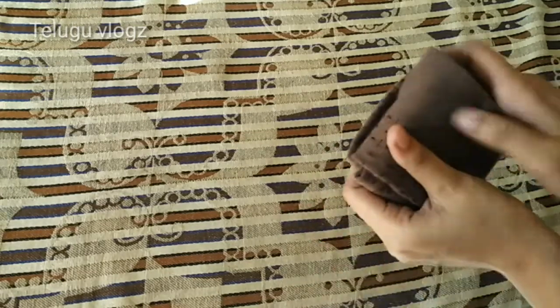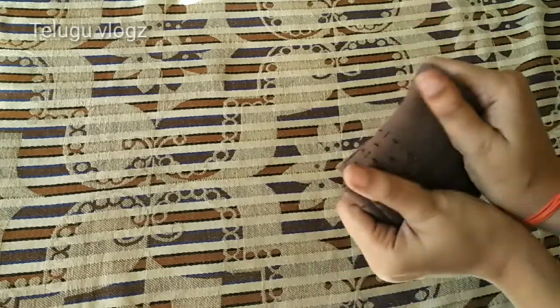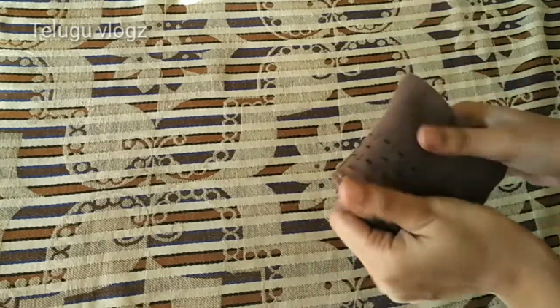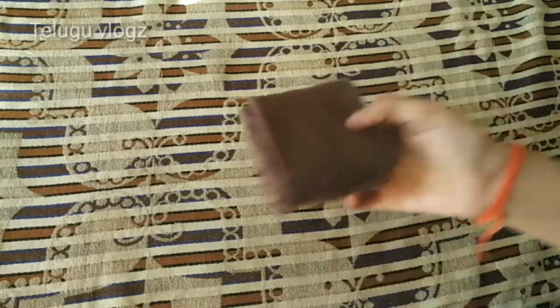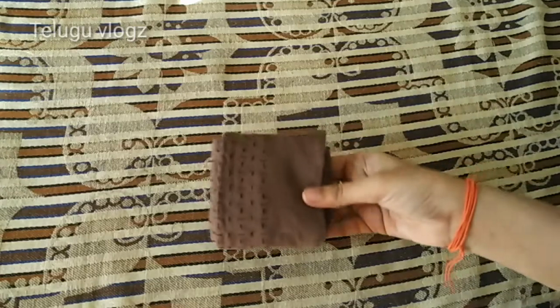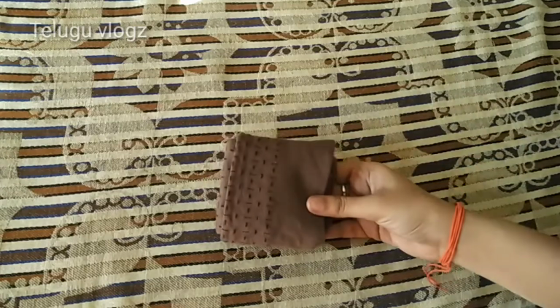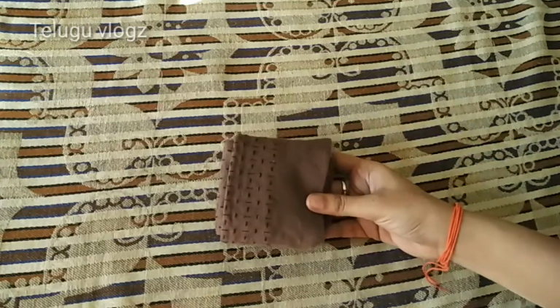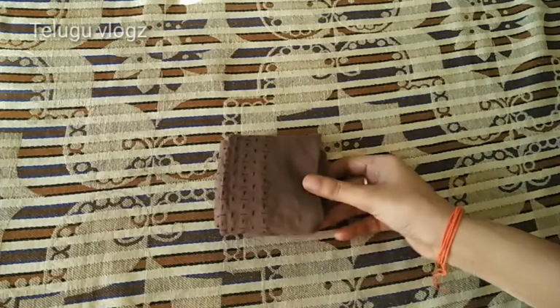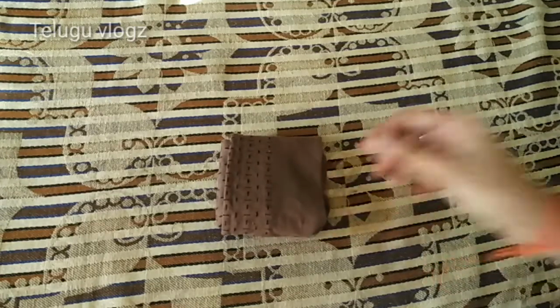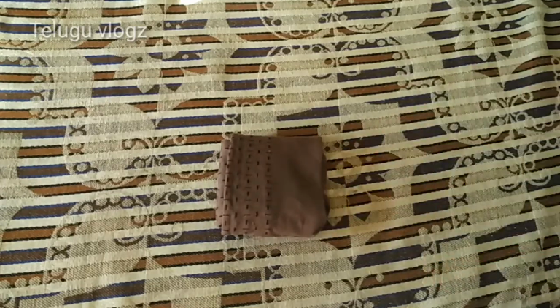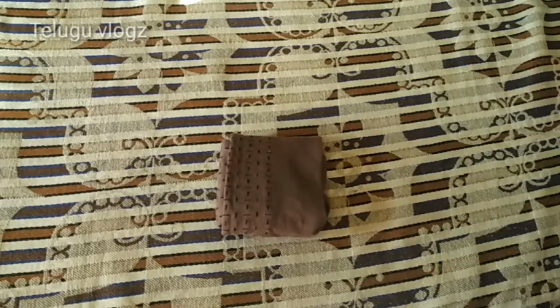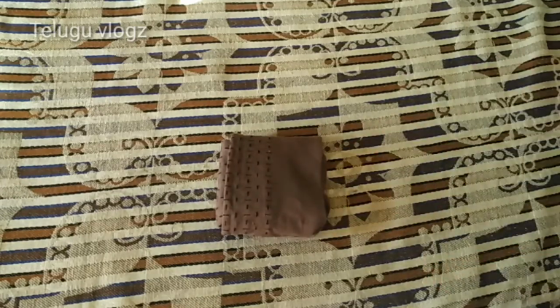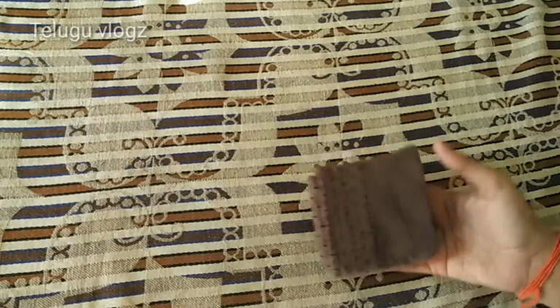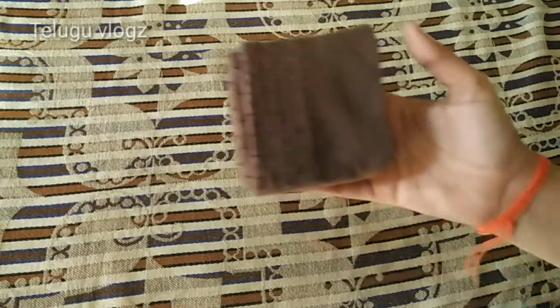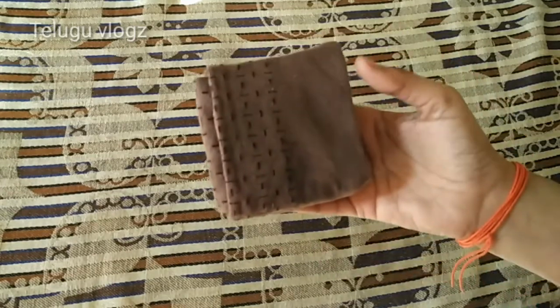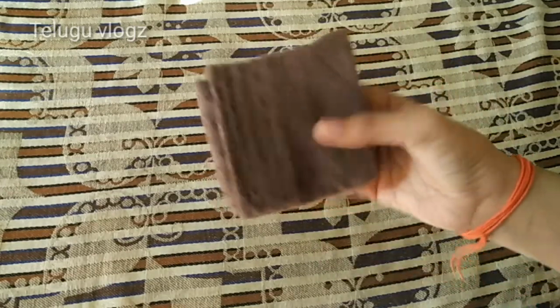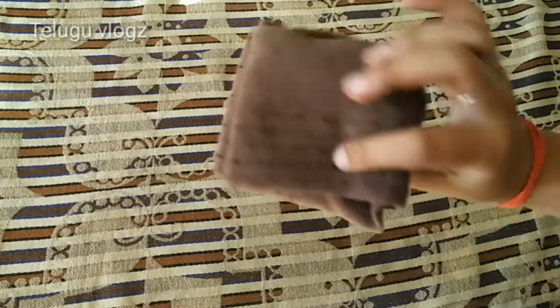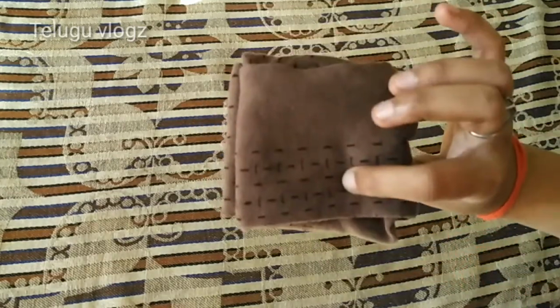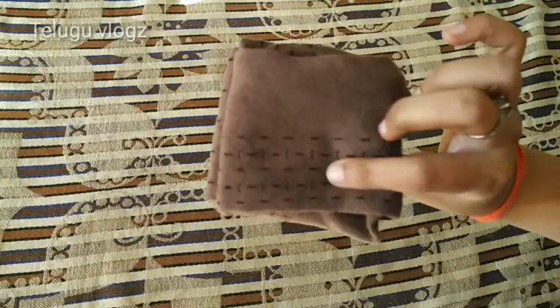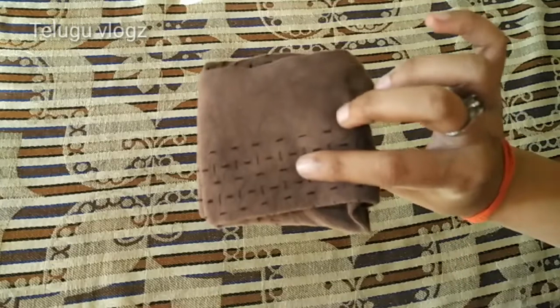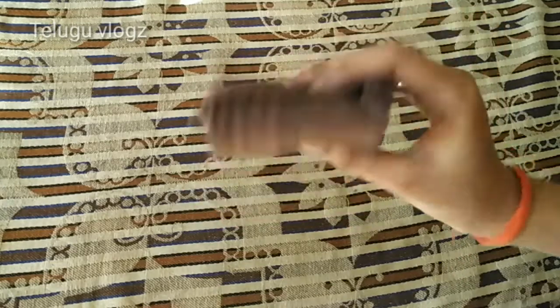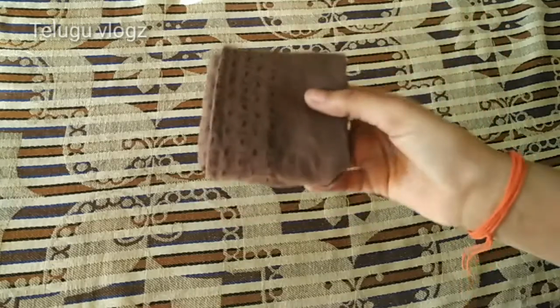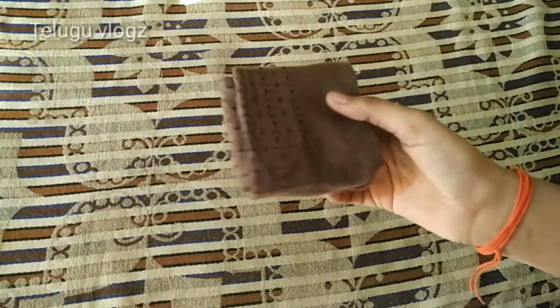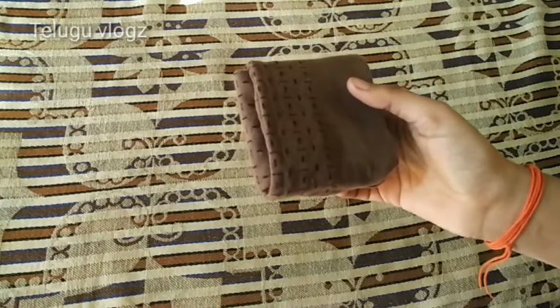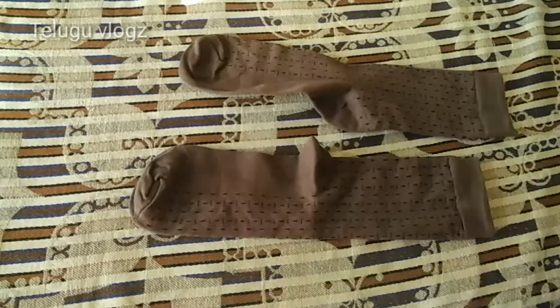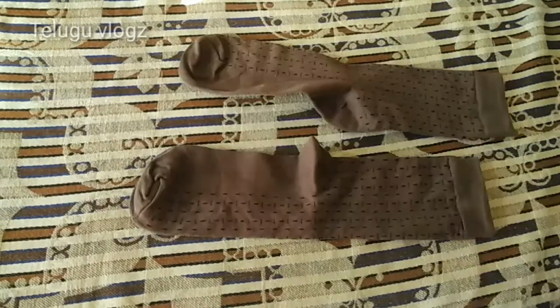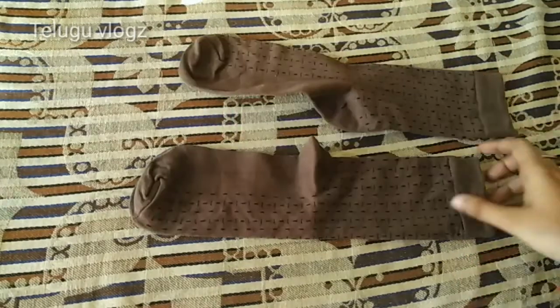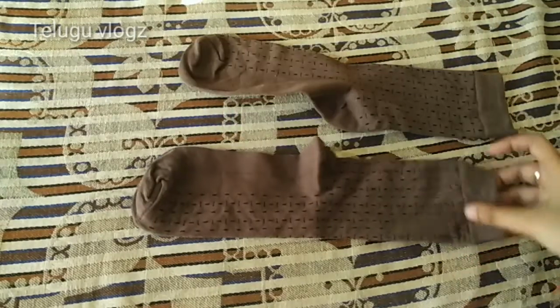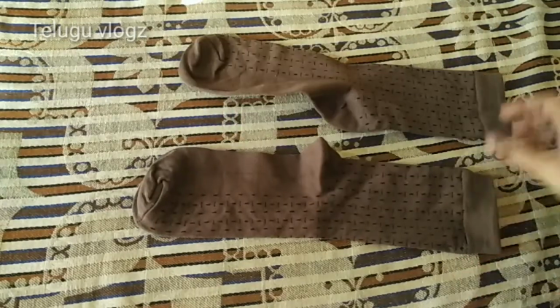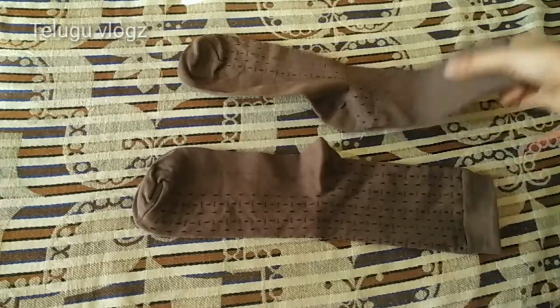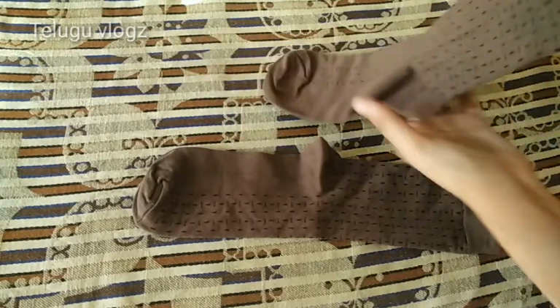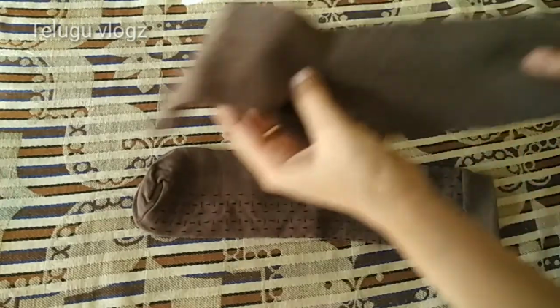If you do not like this, try it and make it so you see it. Now let's look at the second method.